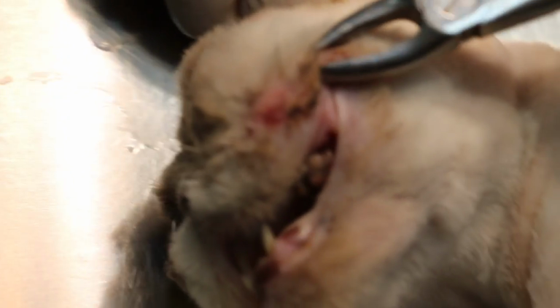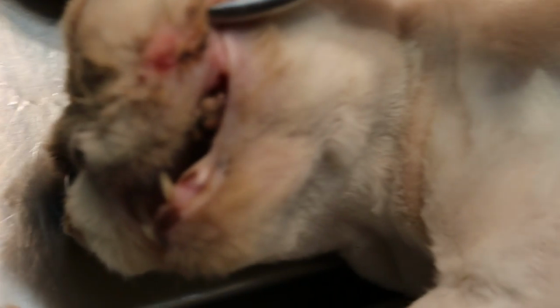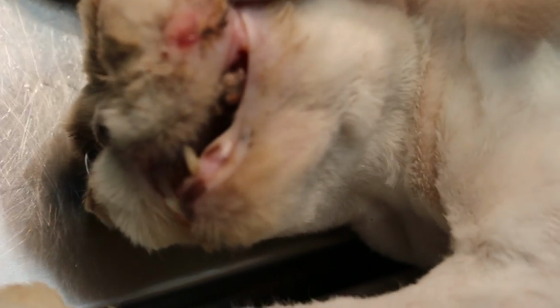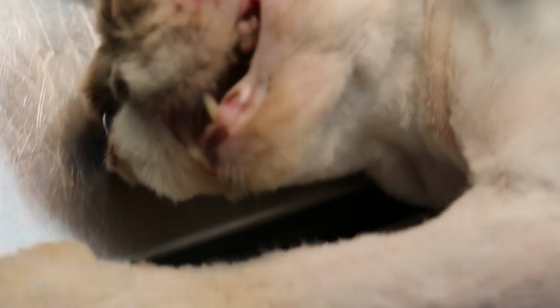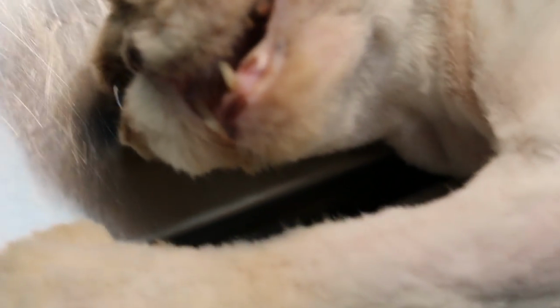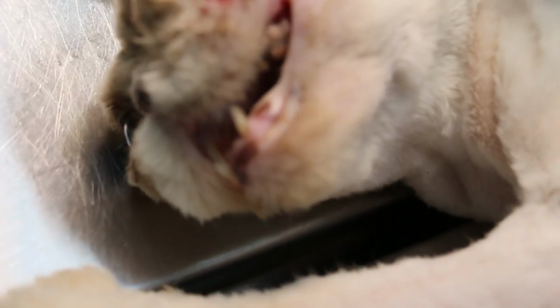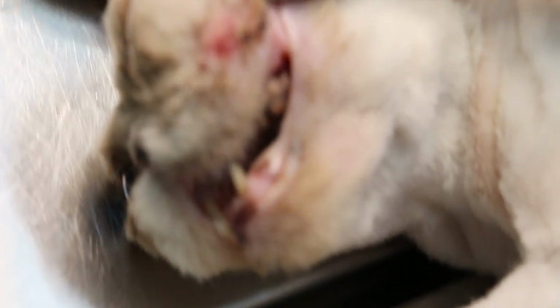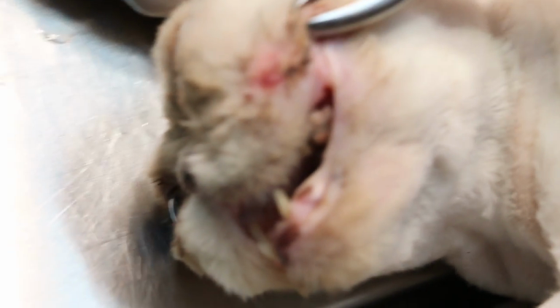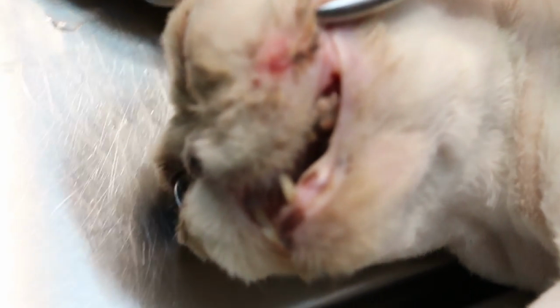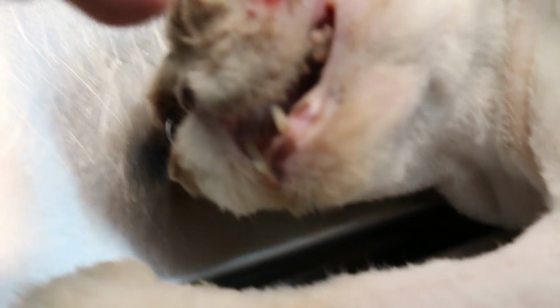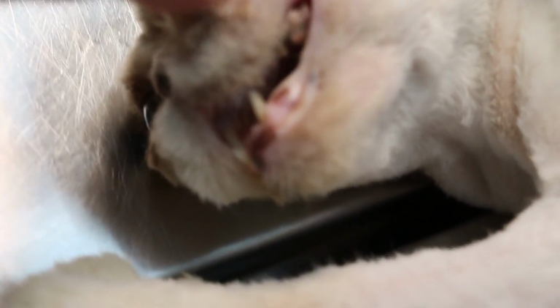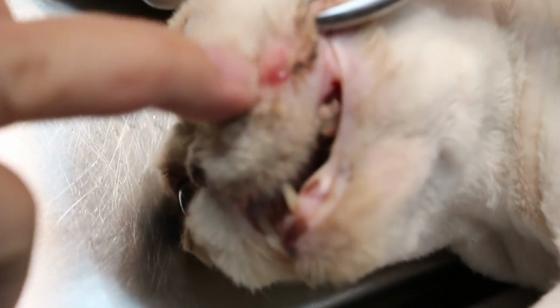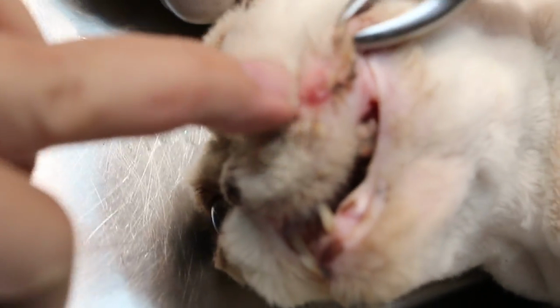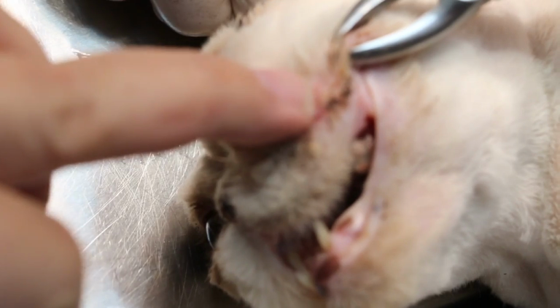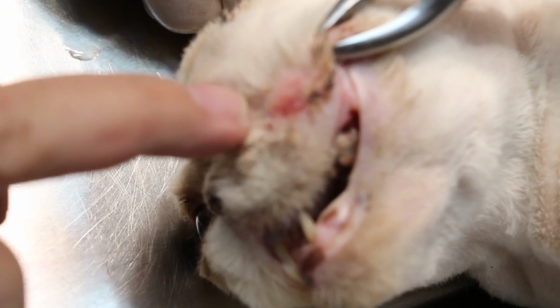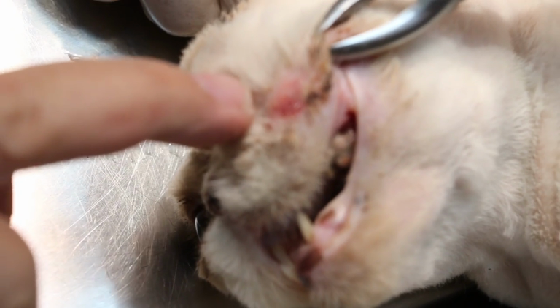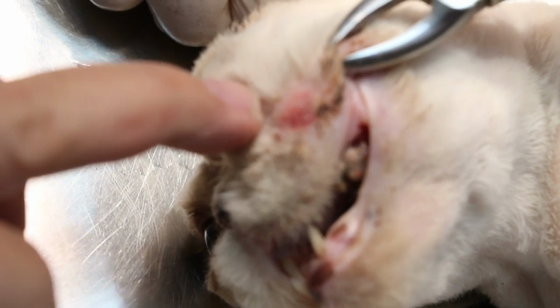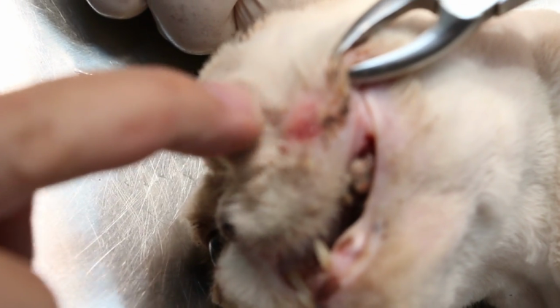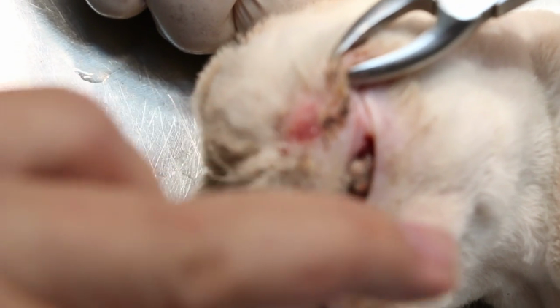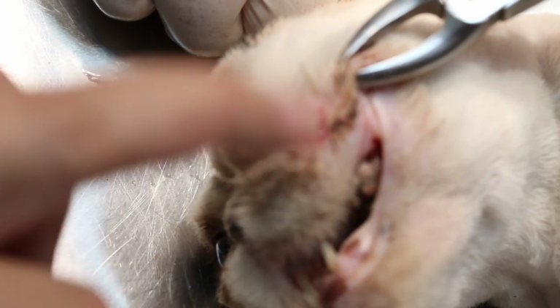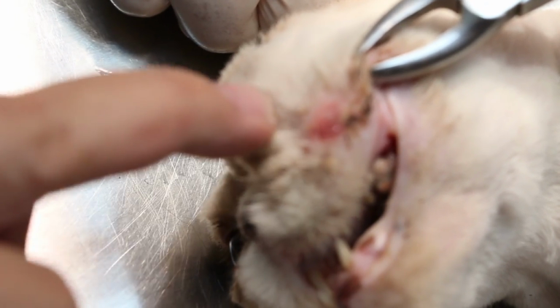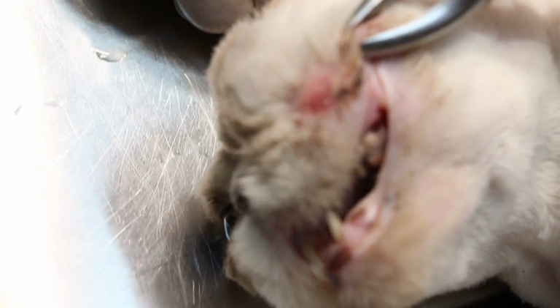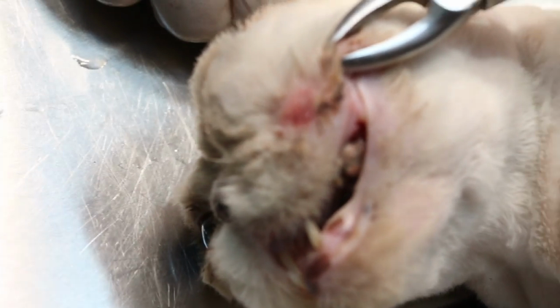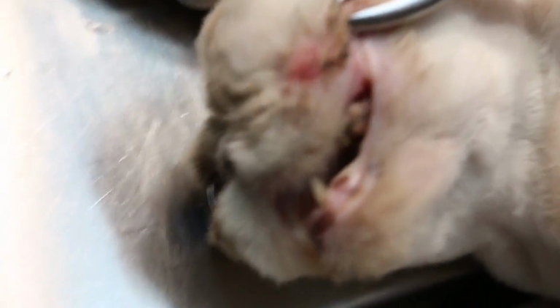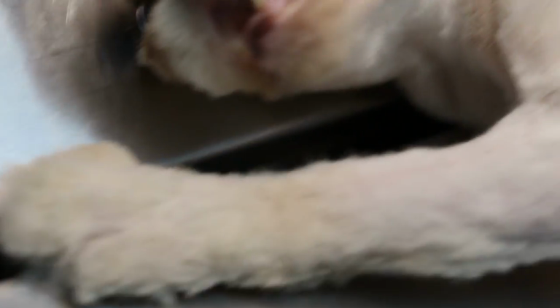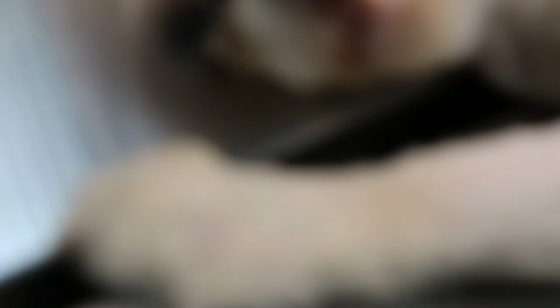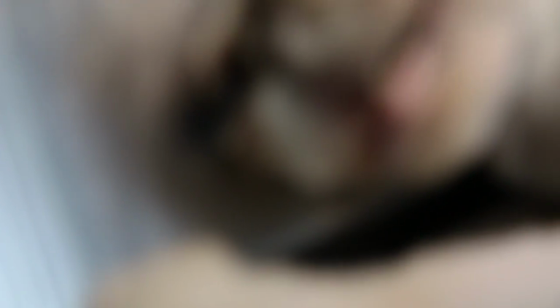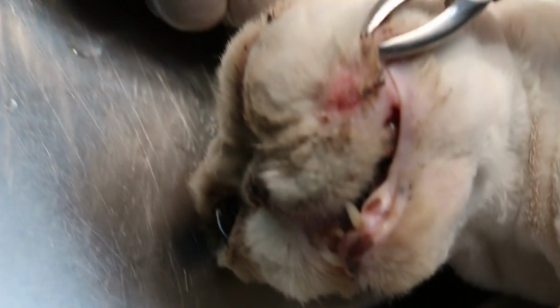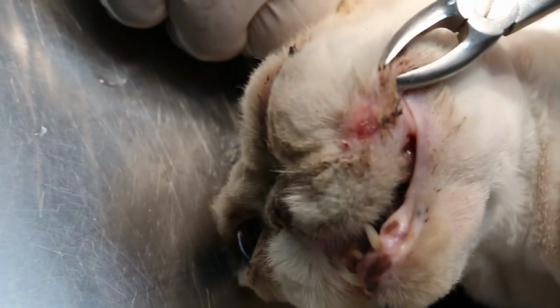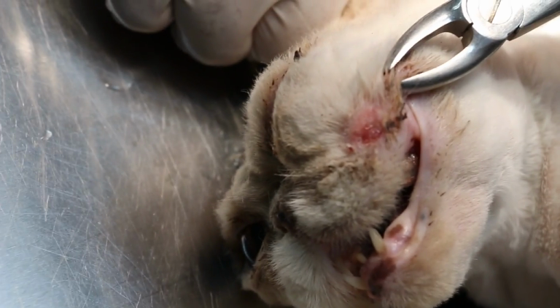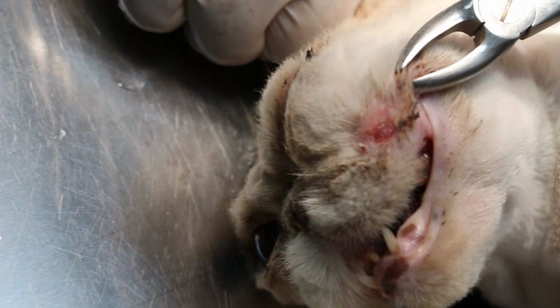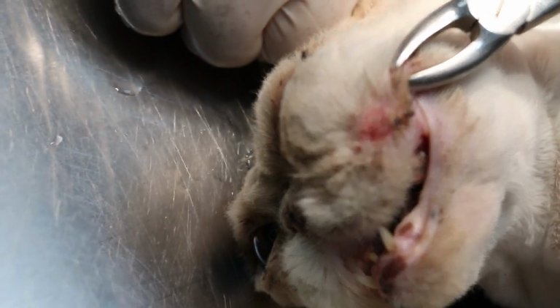The pus goes through the nasal area and nasal sinus and comes up. It has a hole which is pinkish — that is the hole. This is the oronasal fistula of a 10-year-old cat.